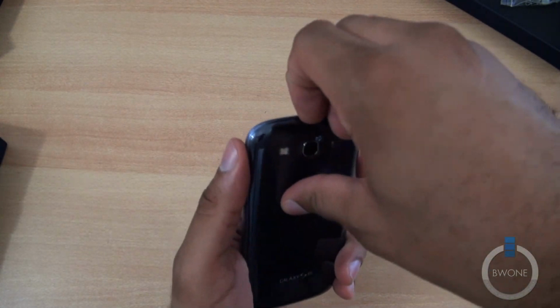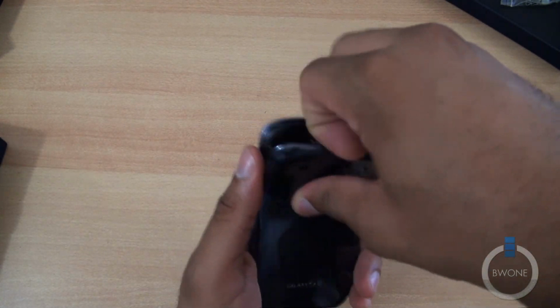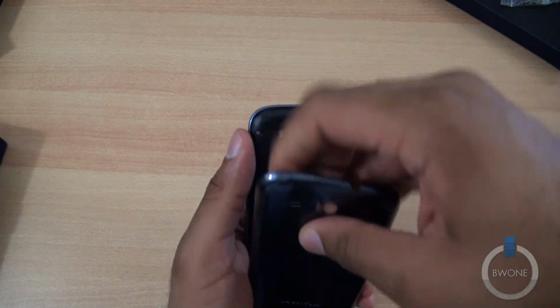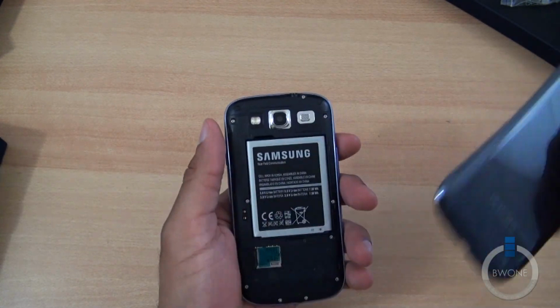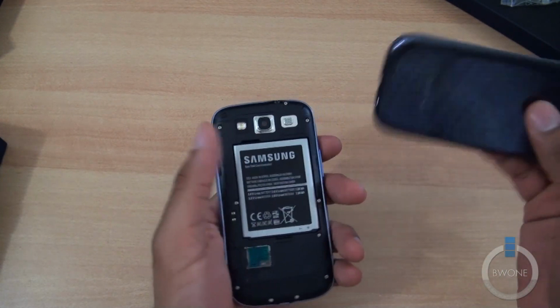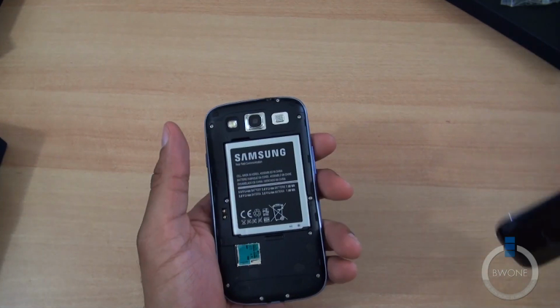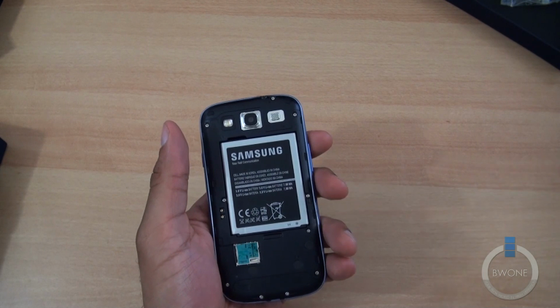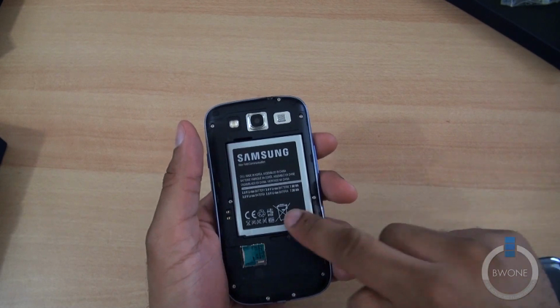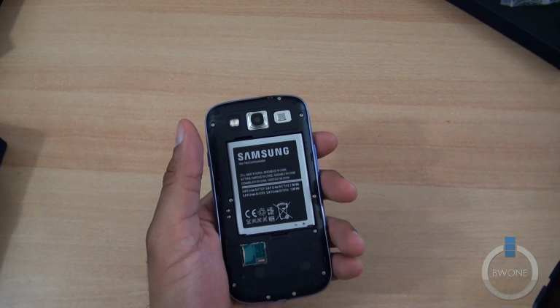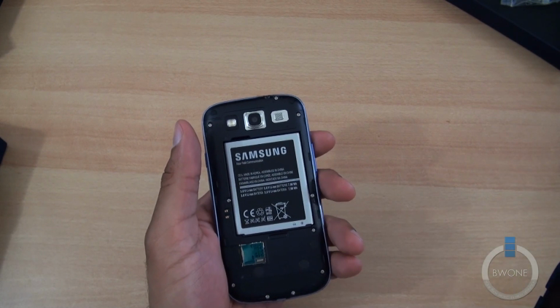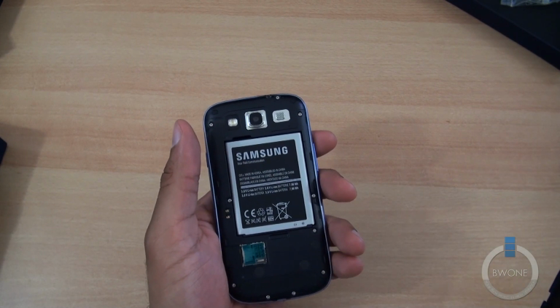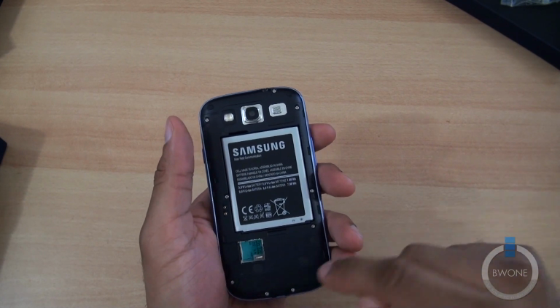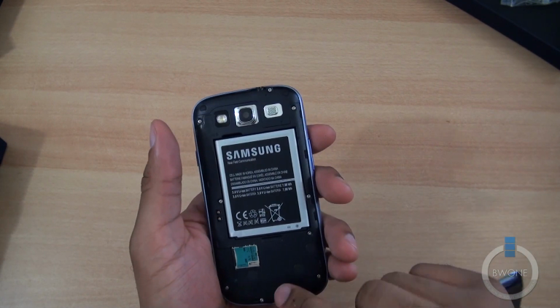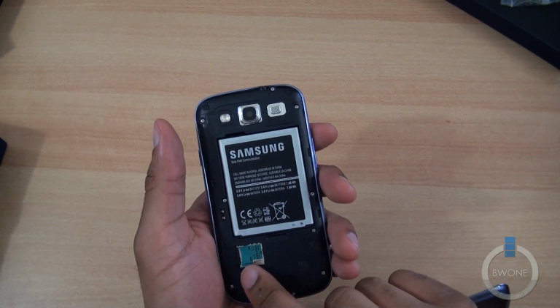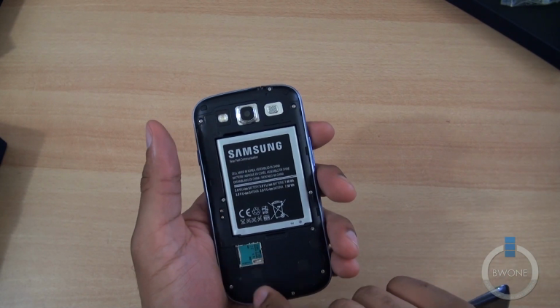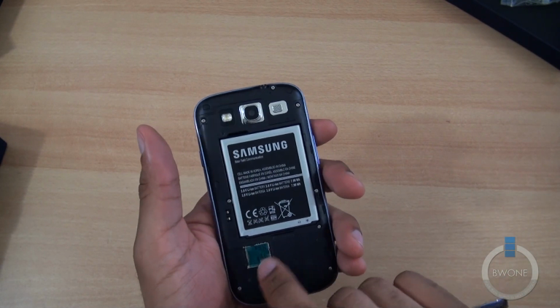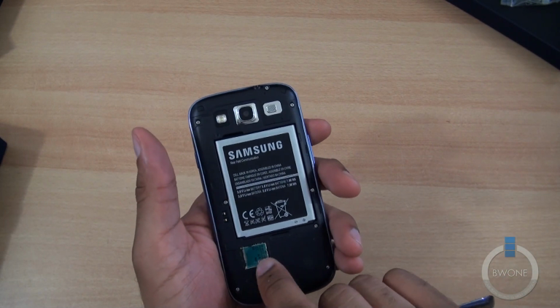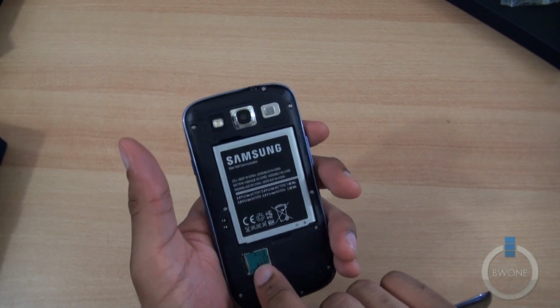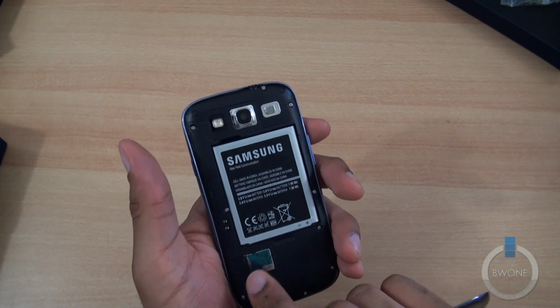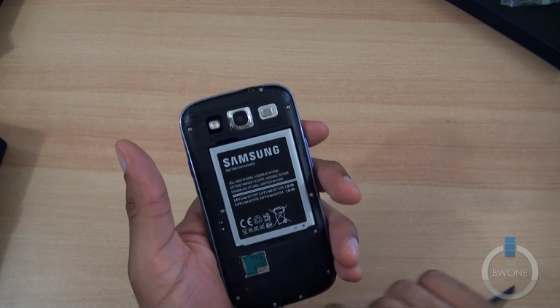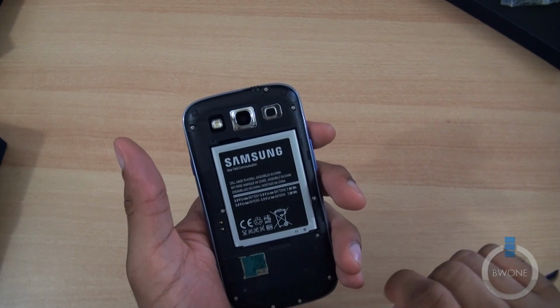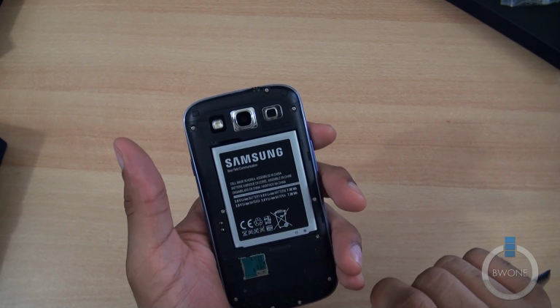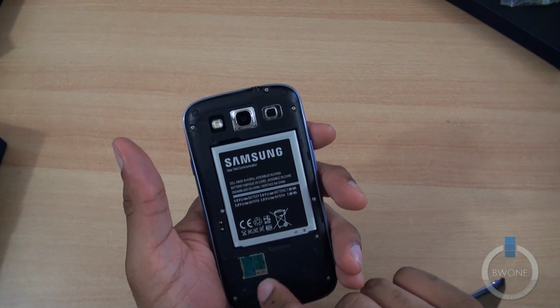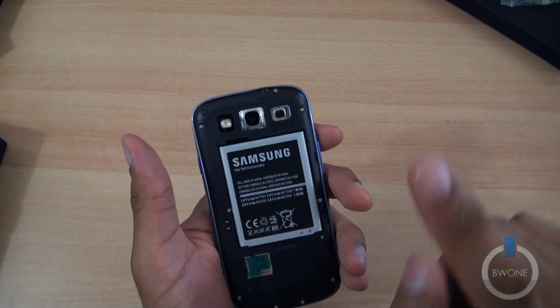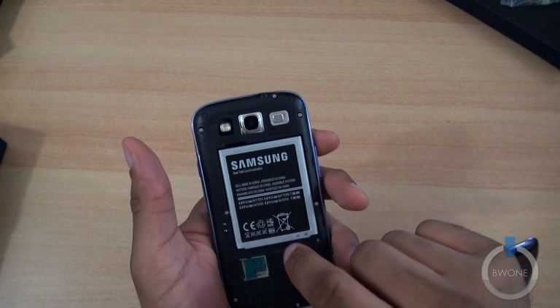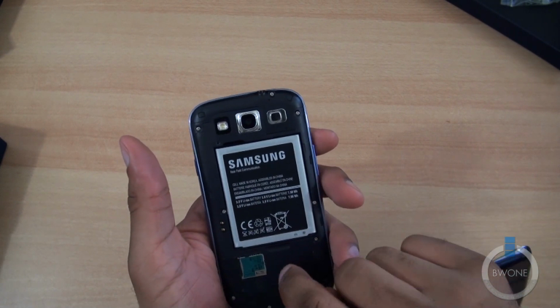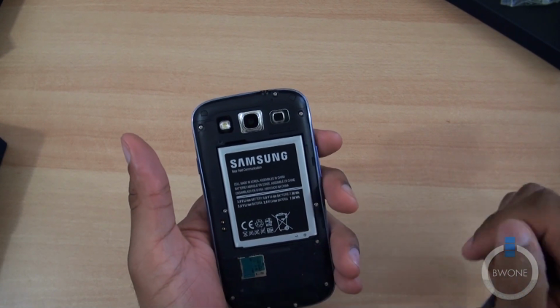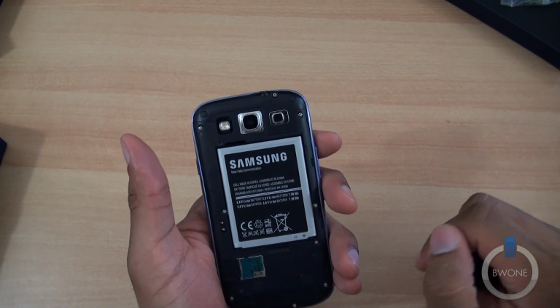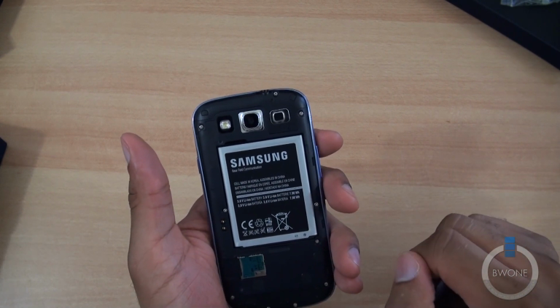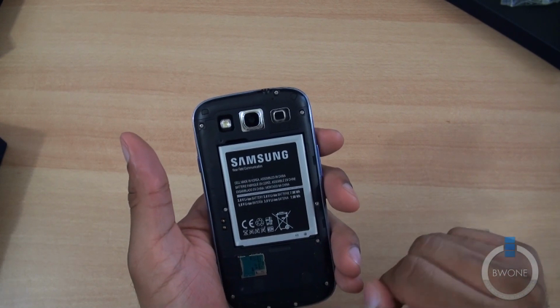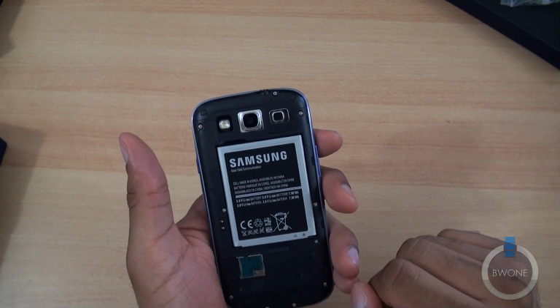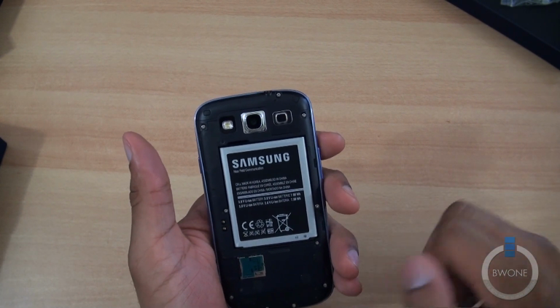Let's go ahead and pop this door off here. There's a heavy 2100 milliamp hour battery, and you have your micro SD card slot here.